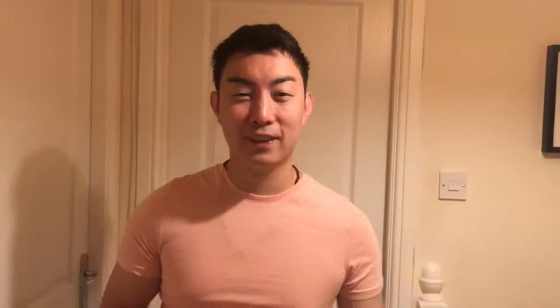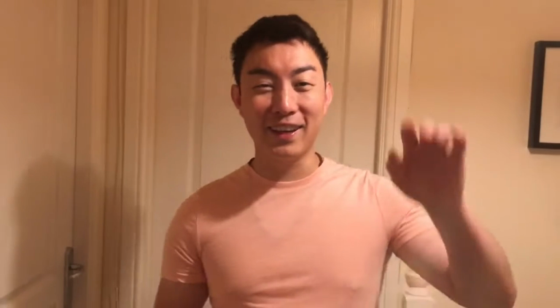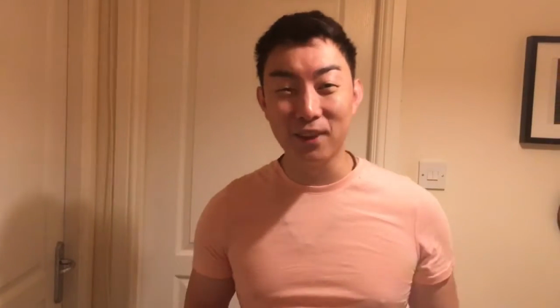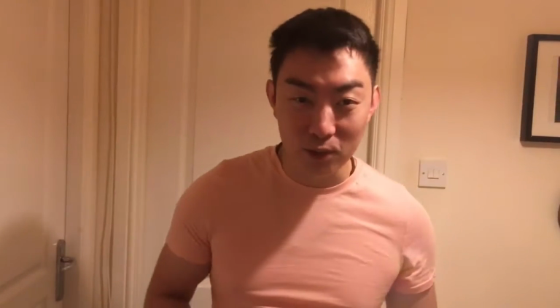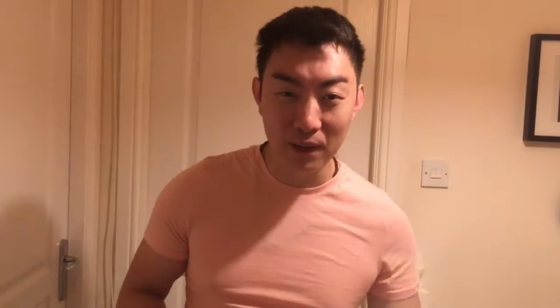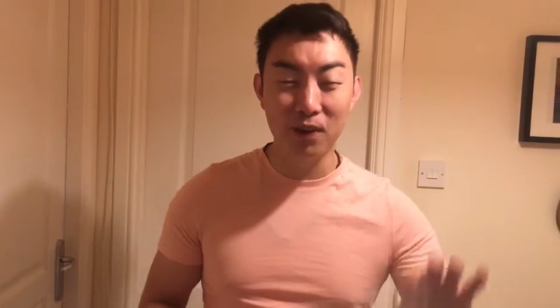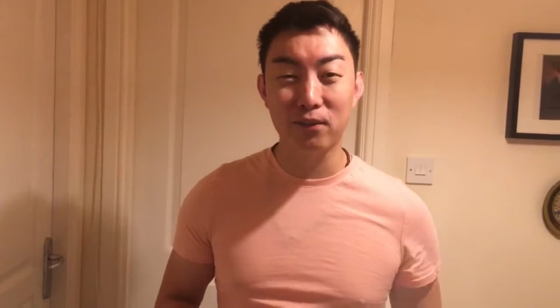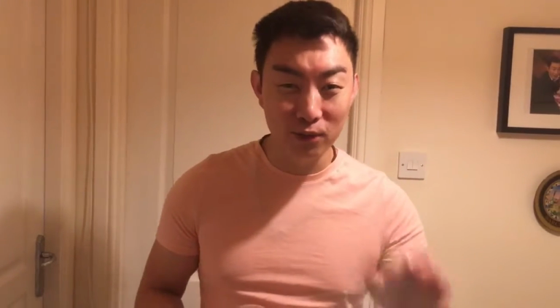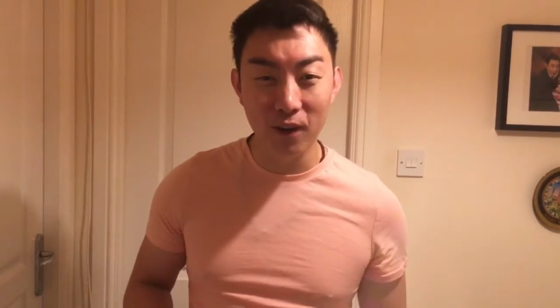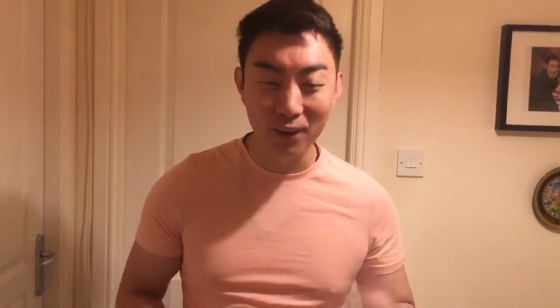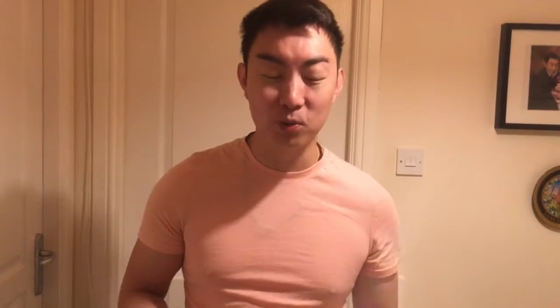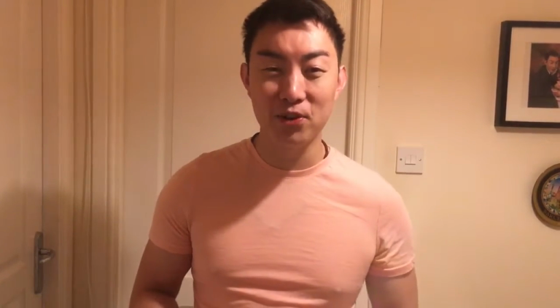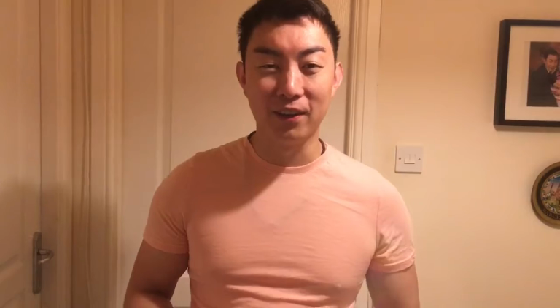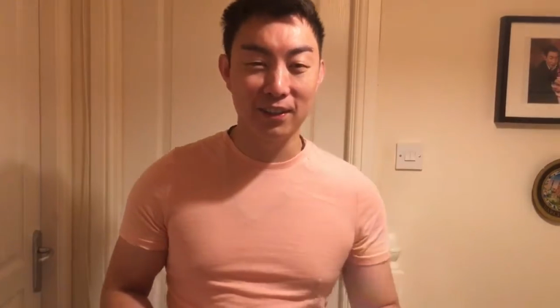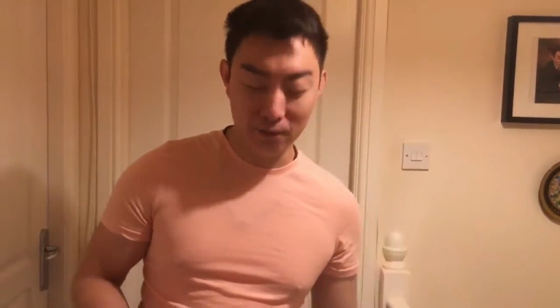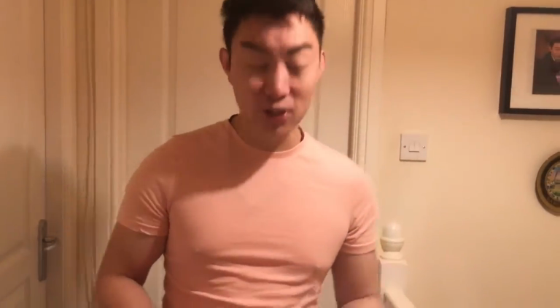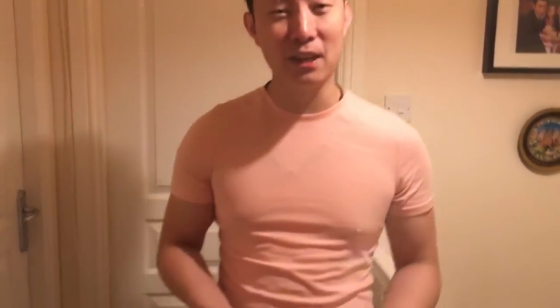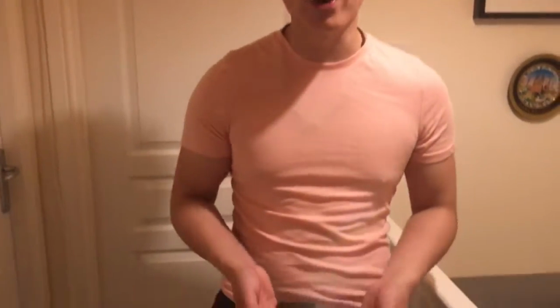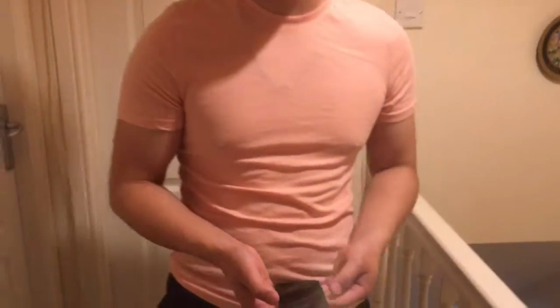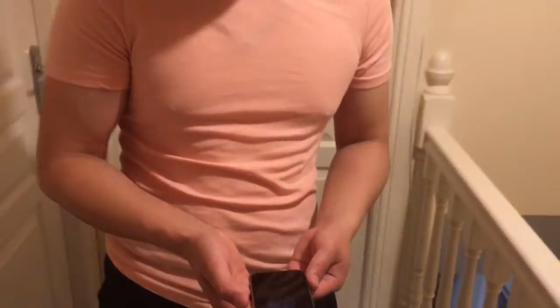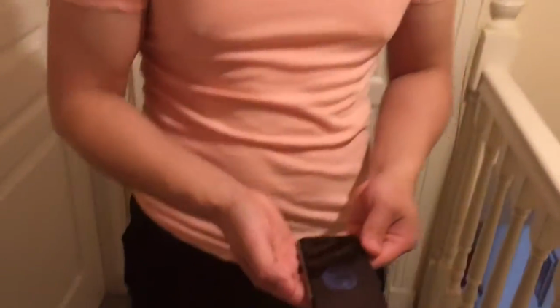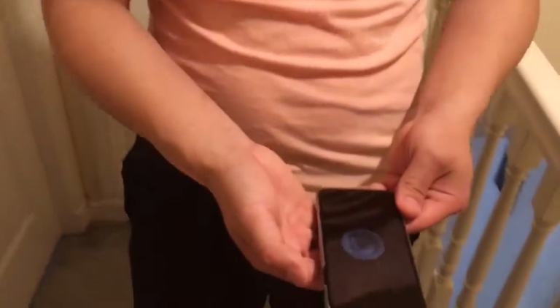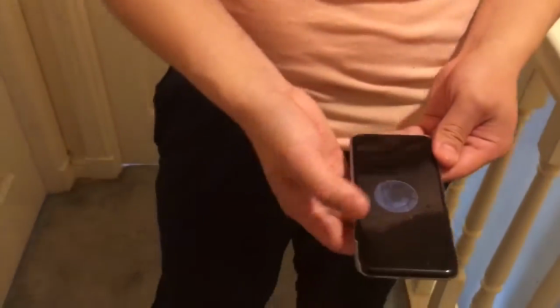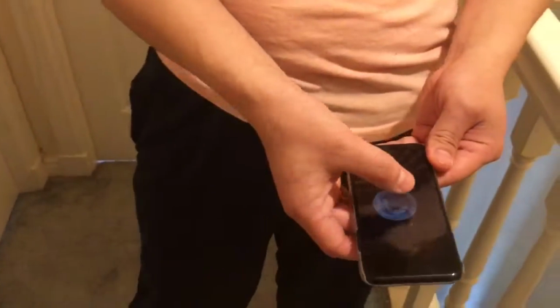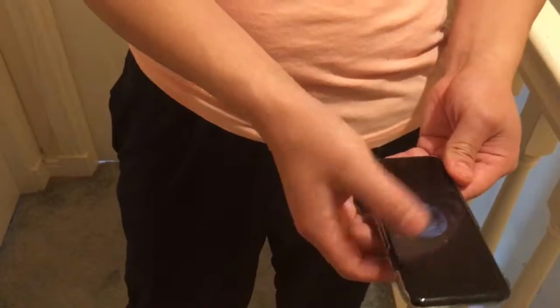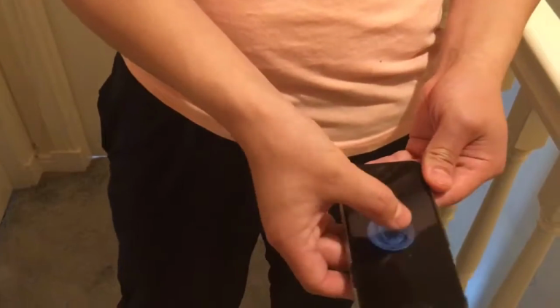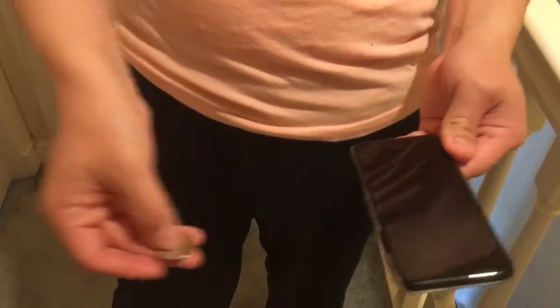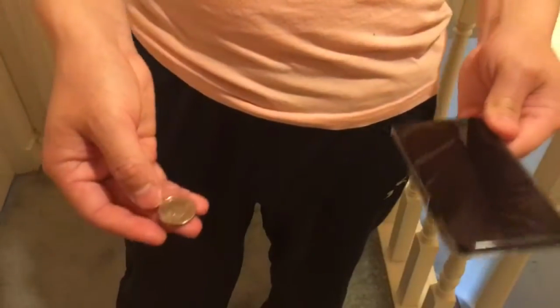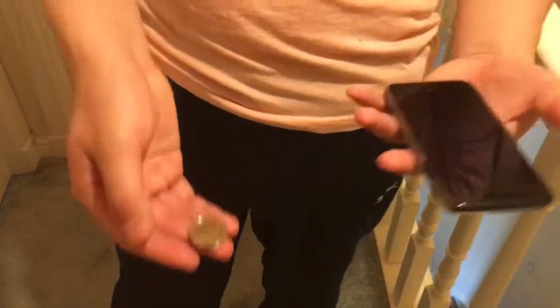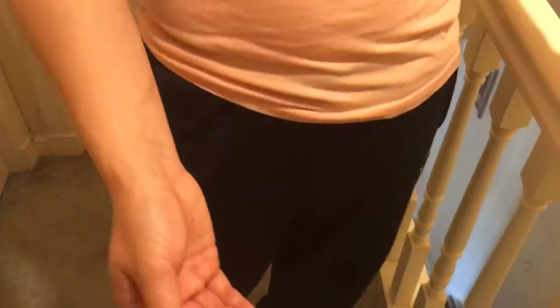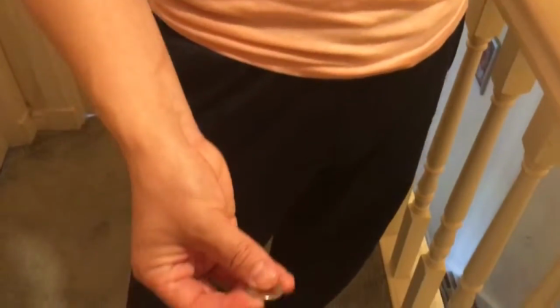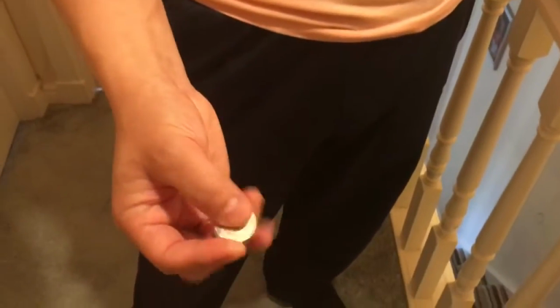Hi guys, Ian here. Welcome to Simply Magic, and welcome back for those of you who are loyal subscribers. Let's have a look at this — check this out. It's a coin trick, quick and simple. Watch. We'll just use this coin here to do this trick.